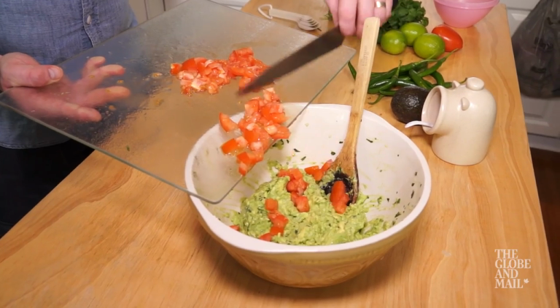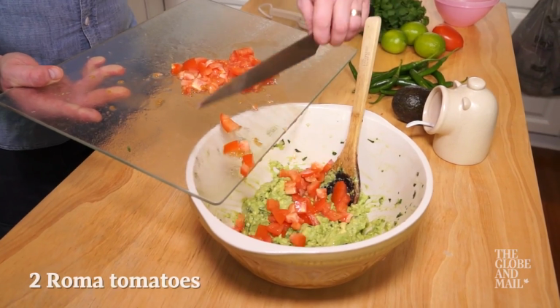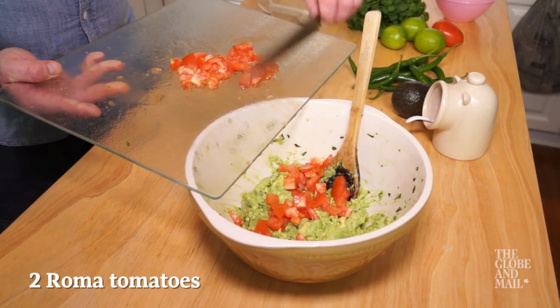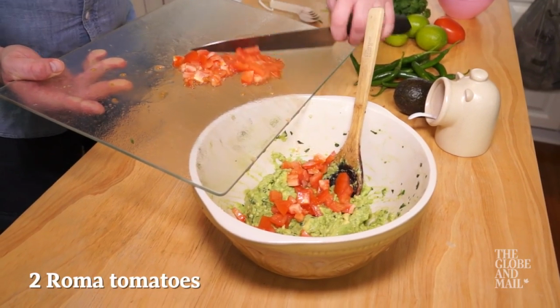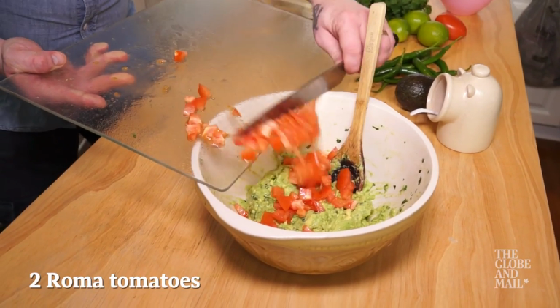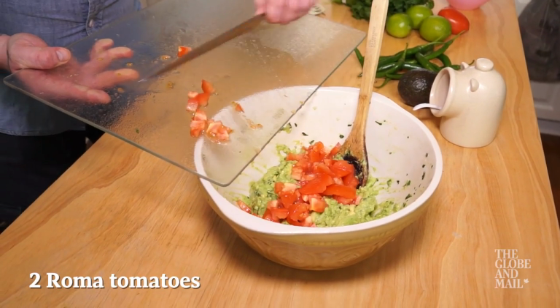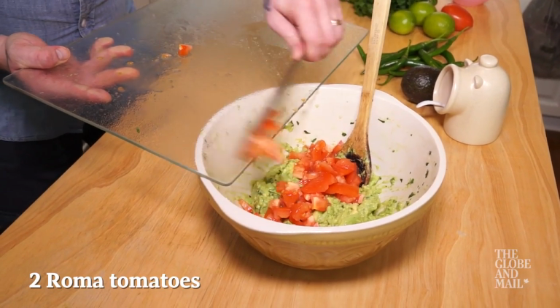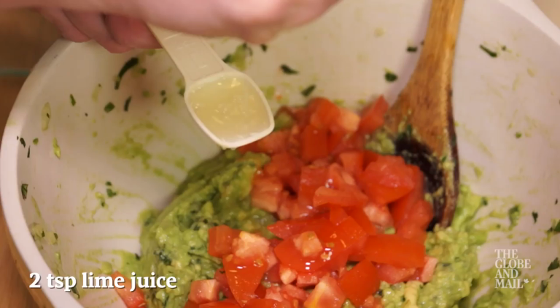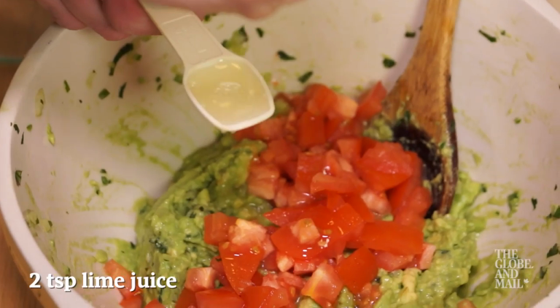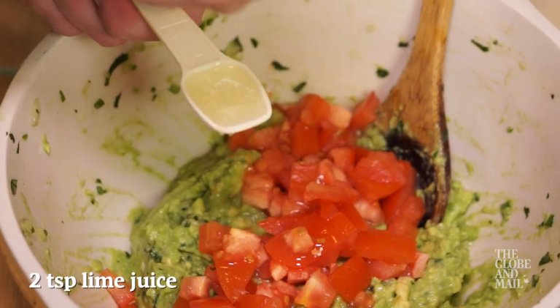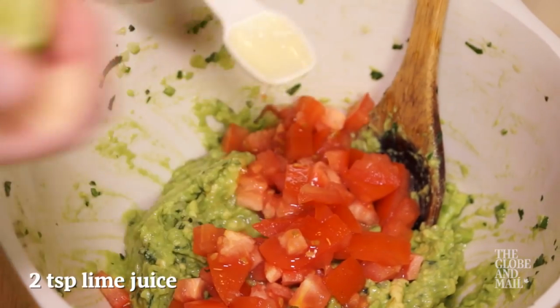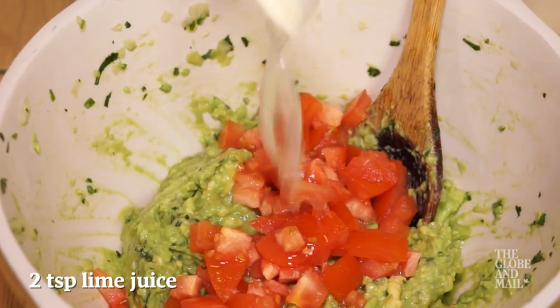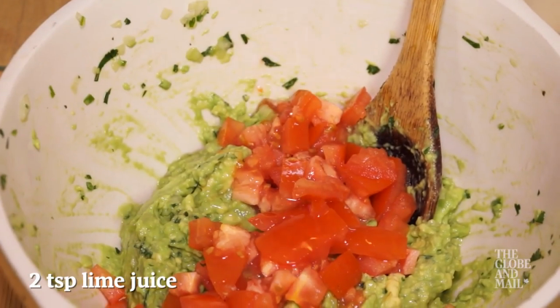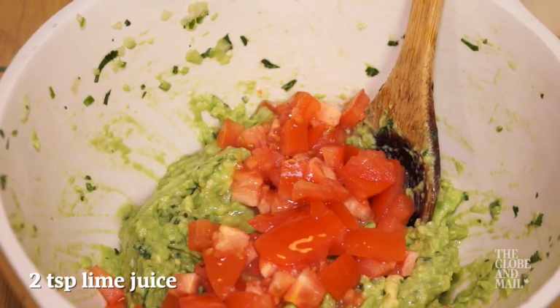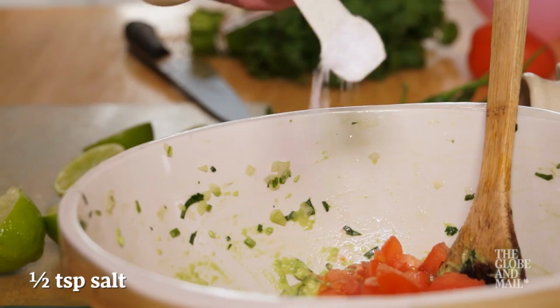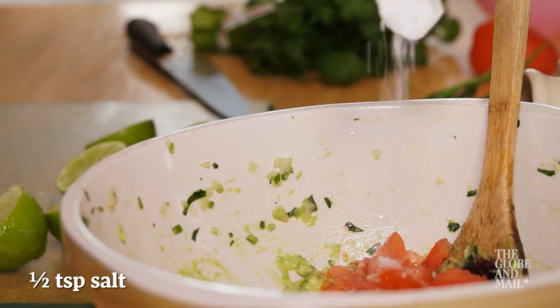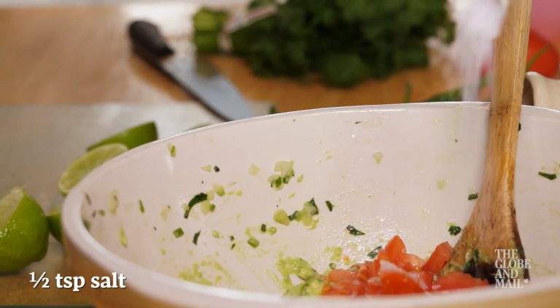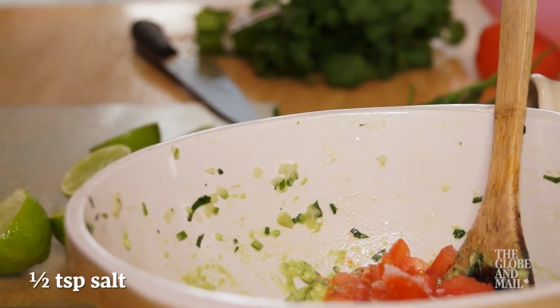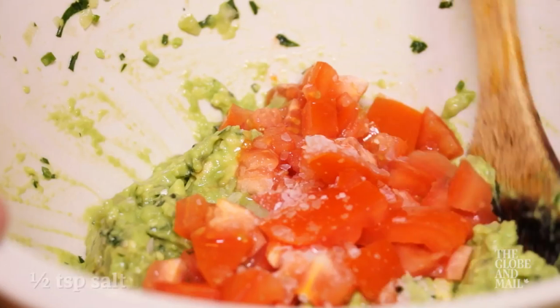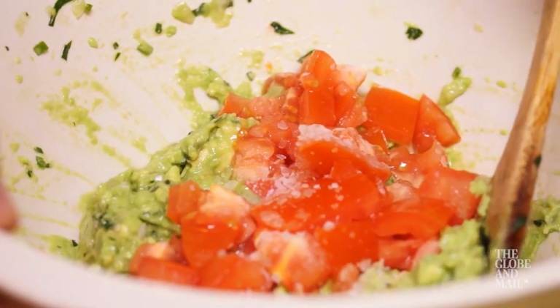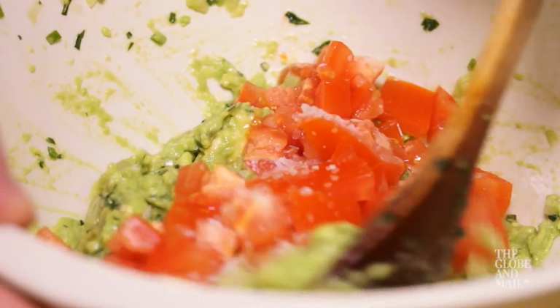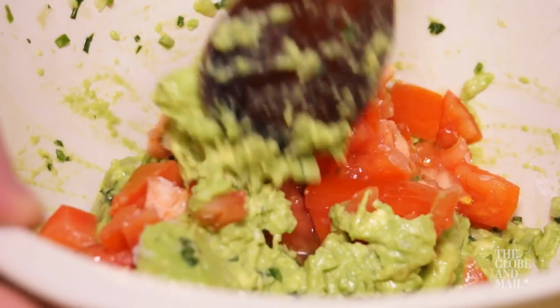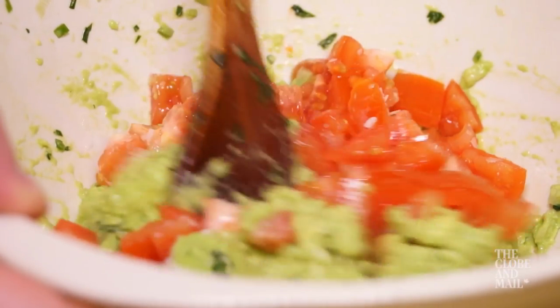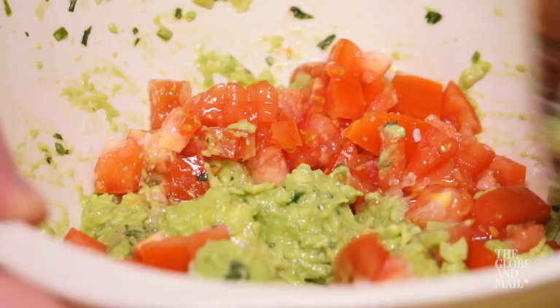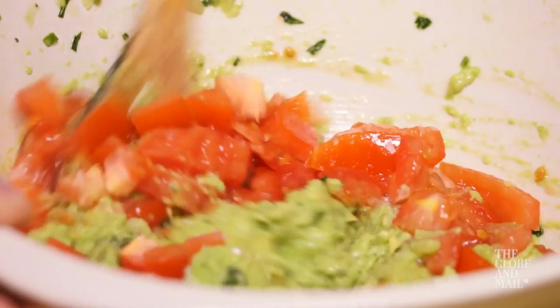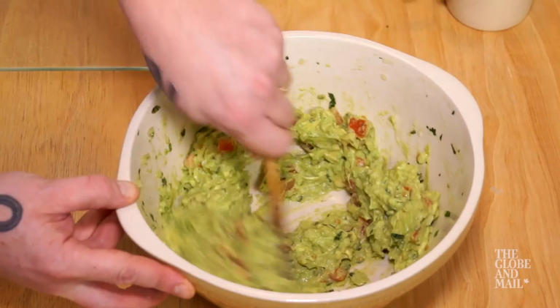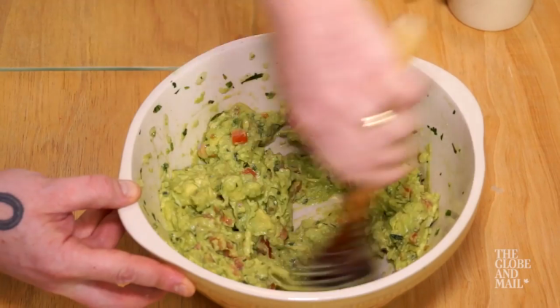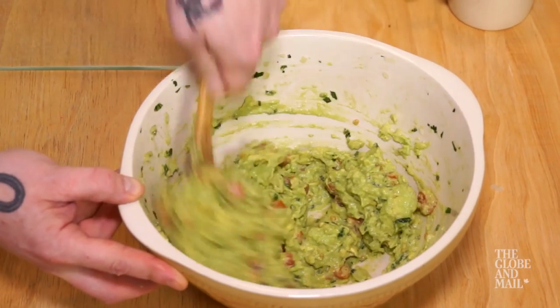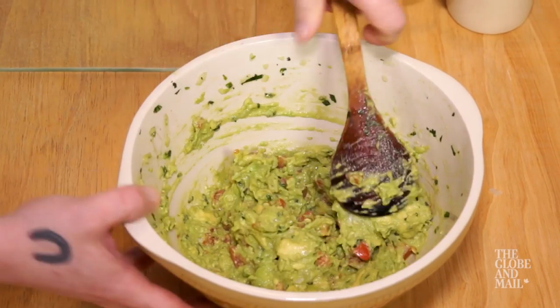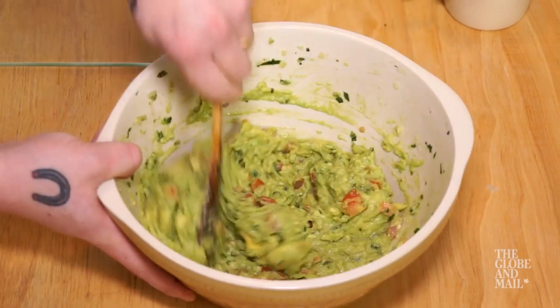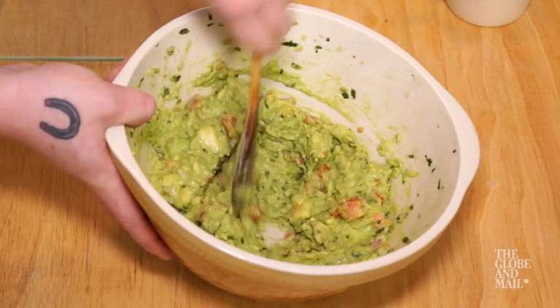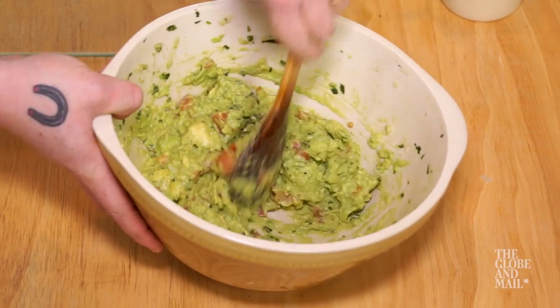Gently mix in two ripe diced Roma tomatoes, two teaspoons of fresh lime juice, and half a teaspoon of salt. Give it a taste and add more salt or minced serrano if you like. Stir gently until well combined.